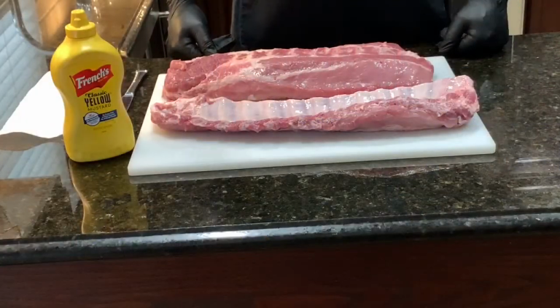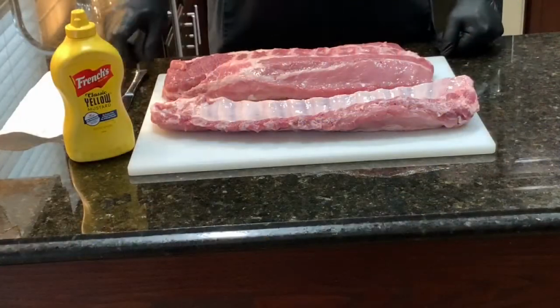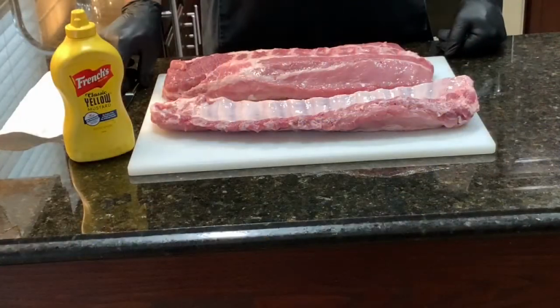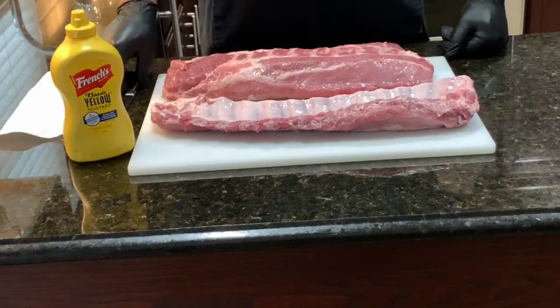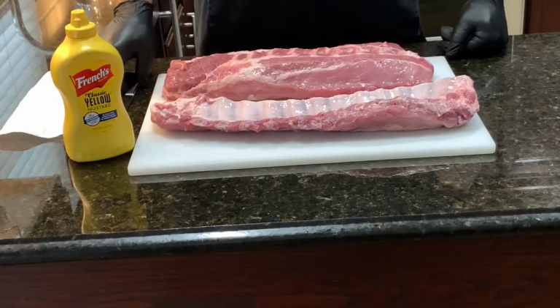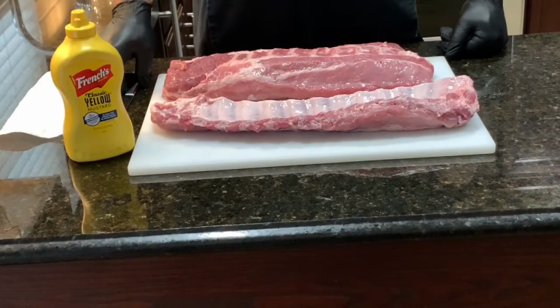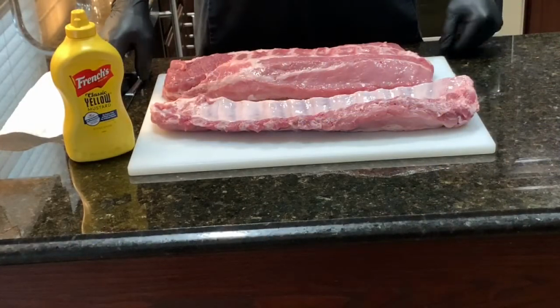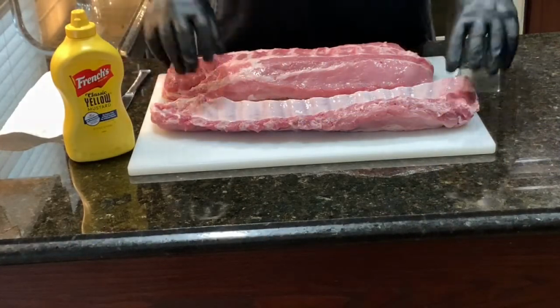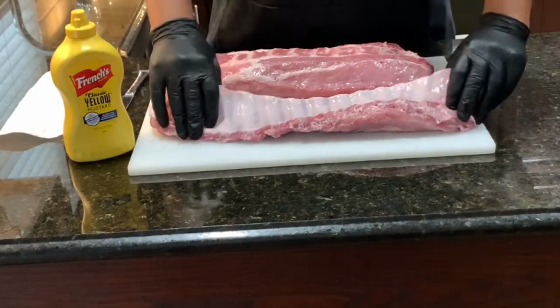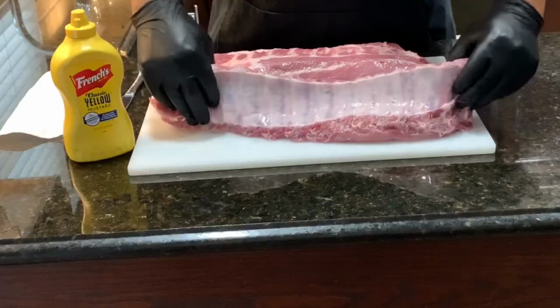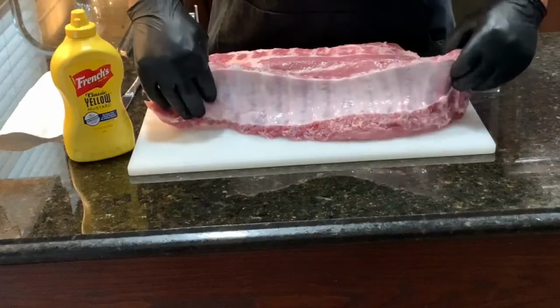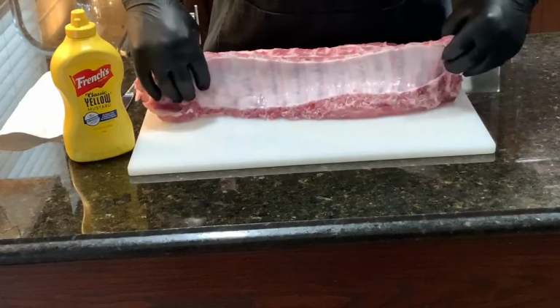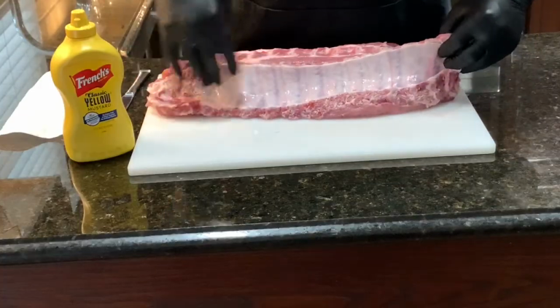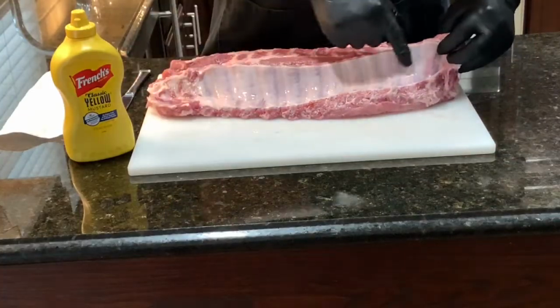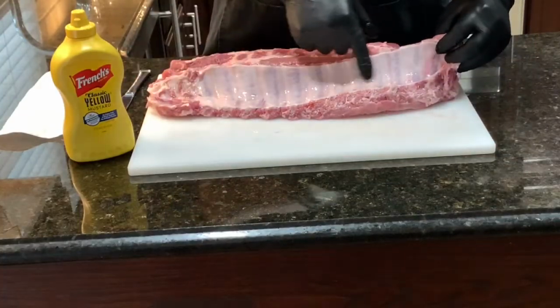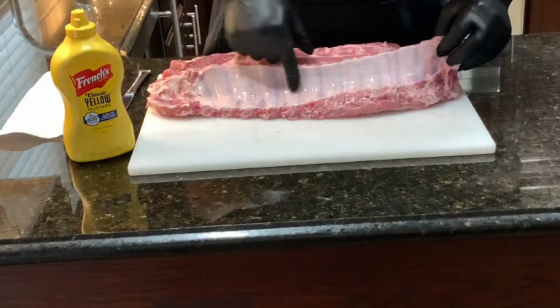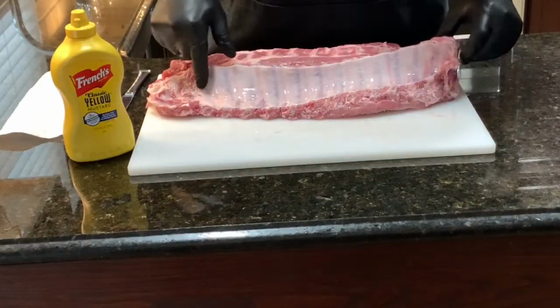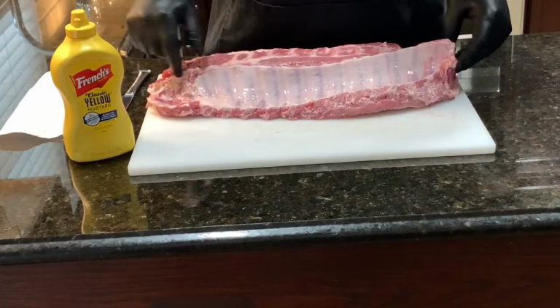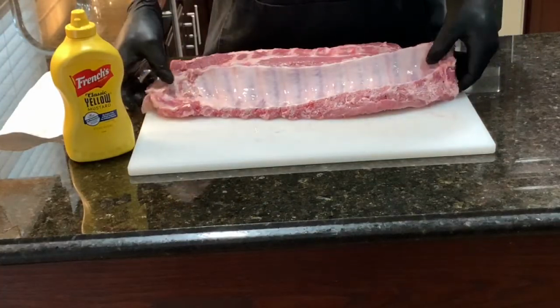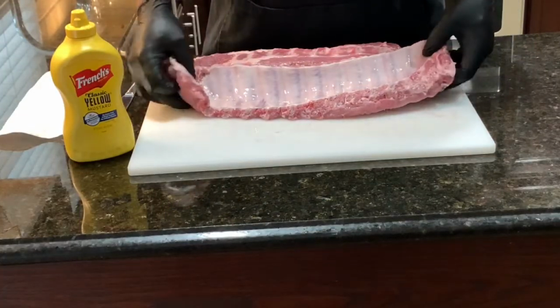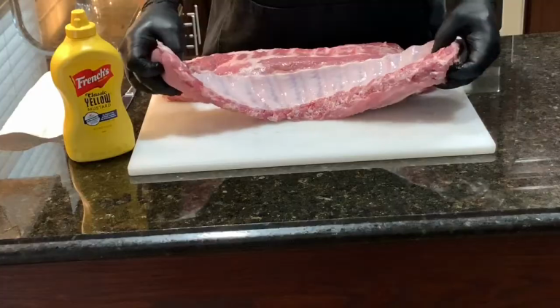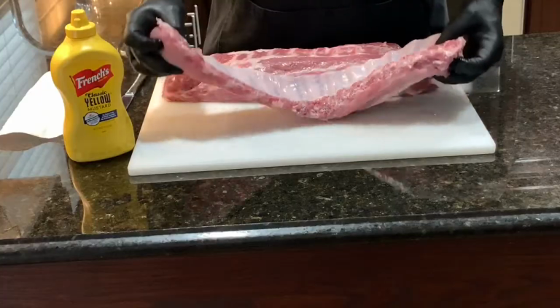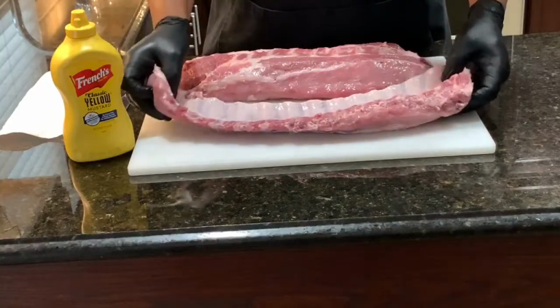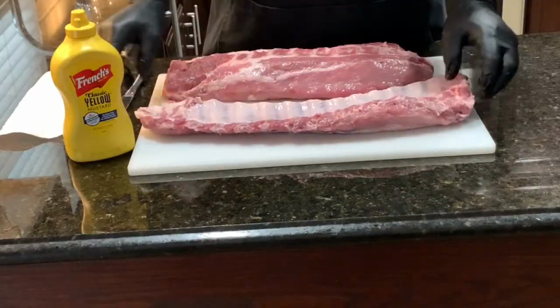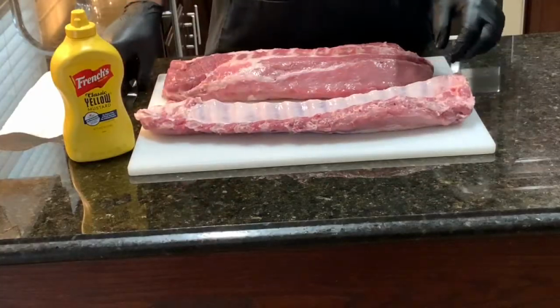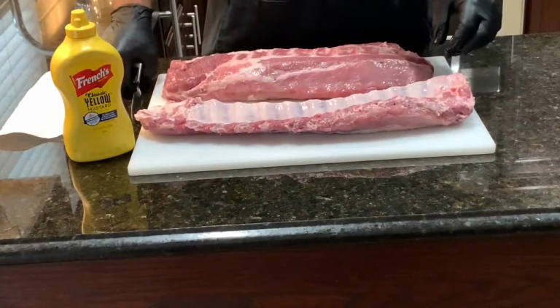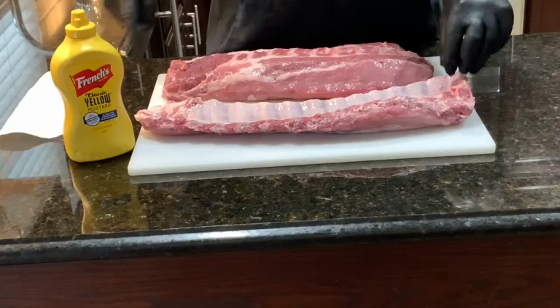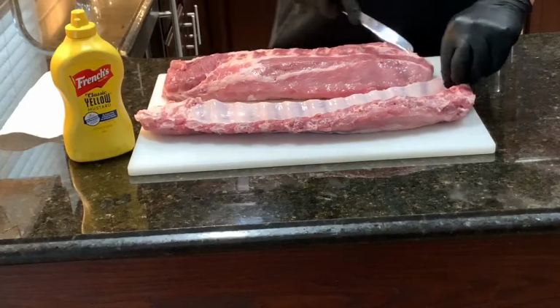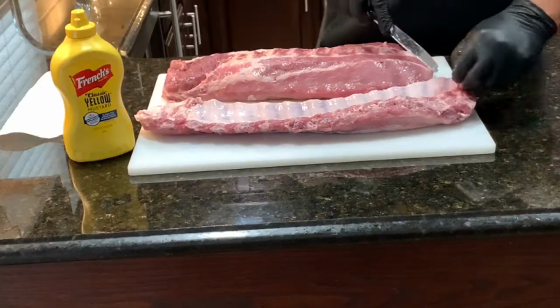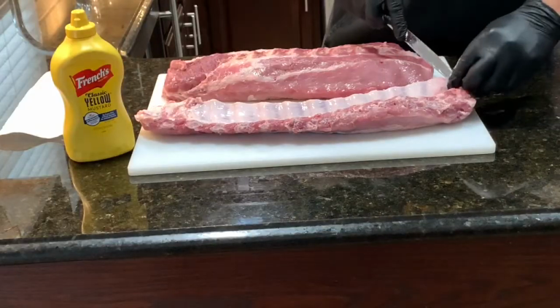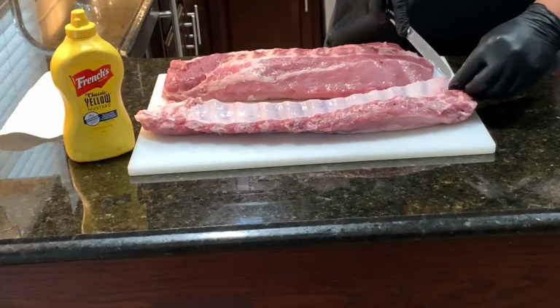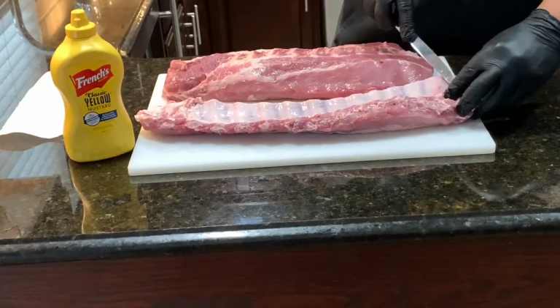Let me show you how to remove the membrane from the back of the rib. You can see it's like silver skin — it's real shiny. So we're going to remove that from the rib in an attempt to make it a lot more tender.